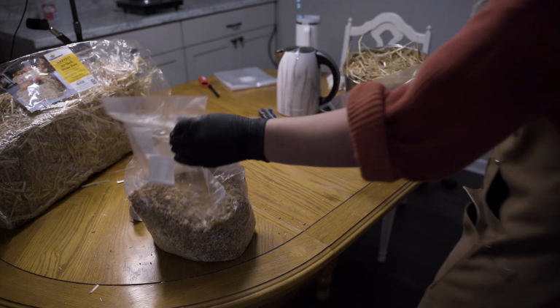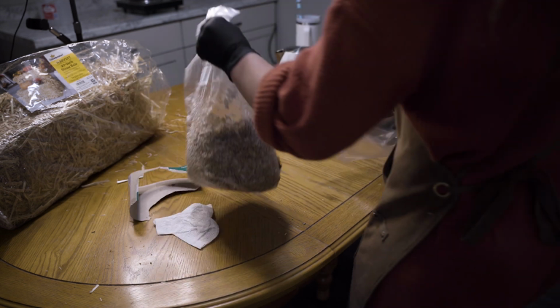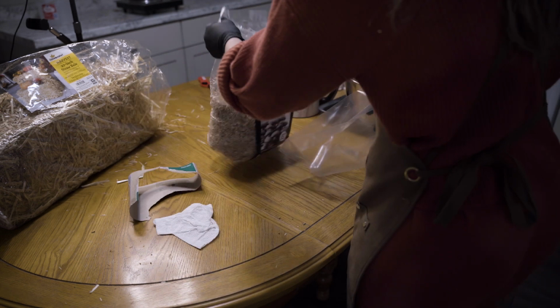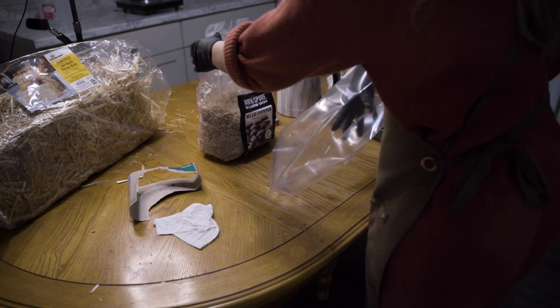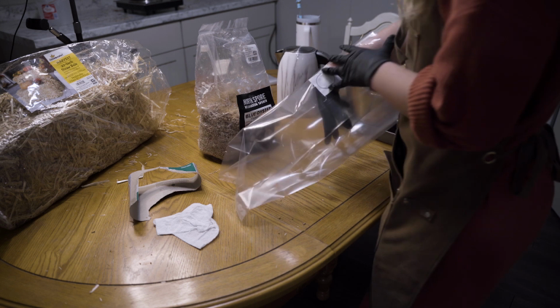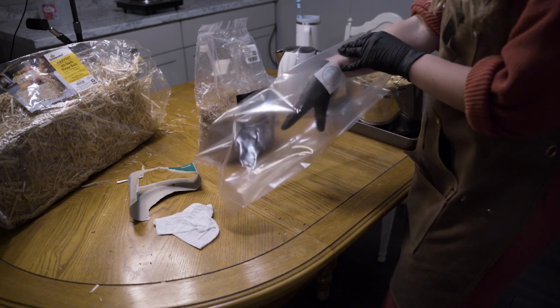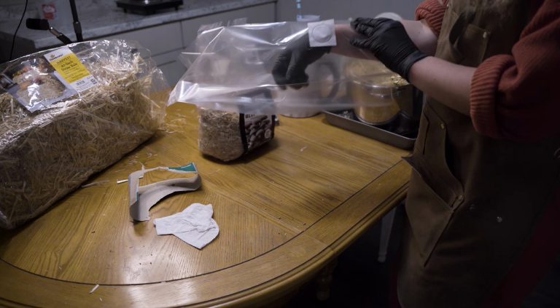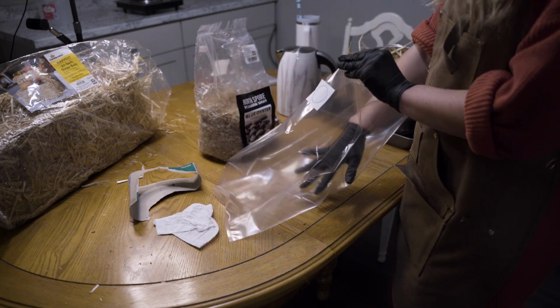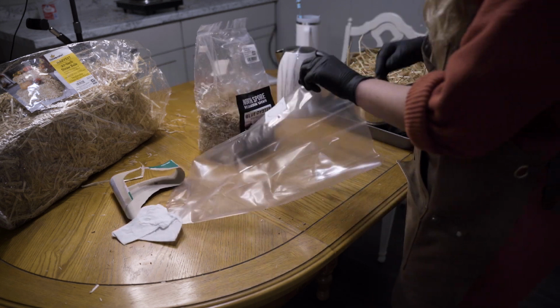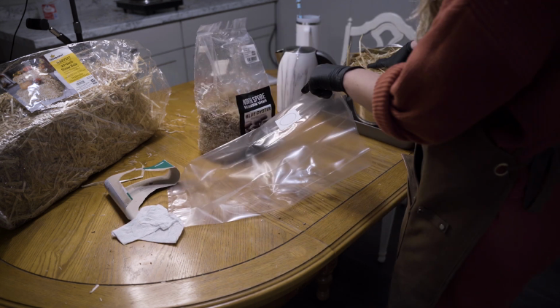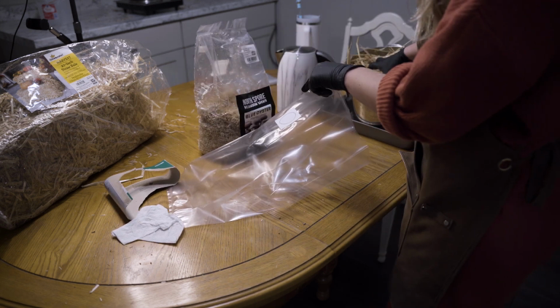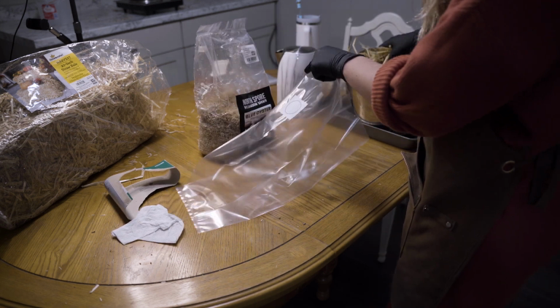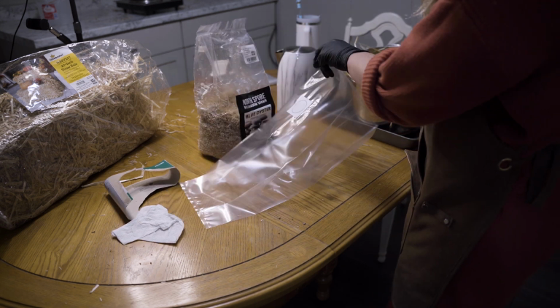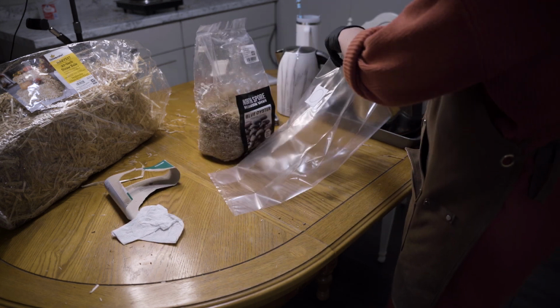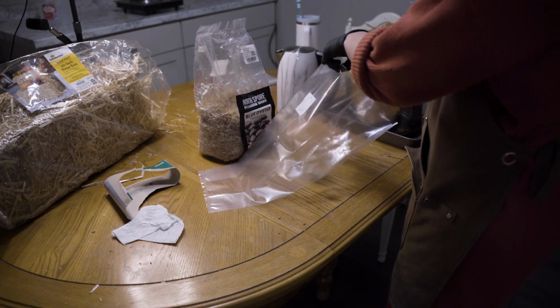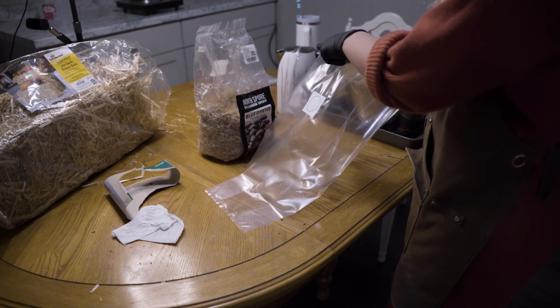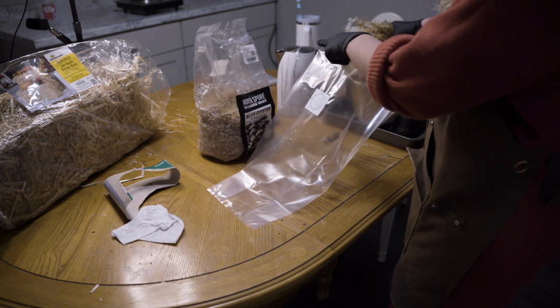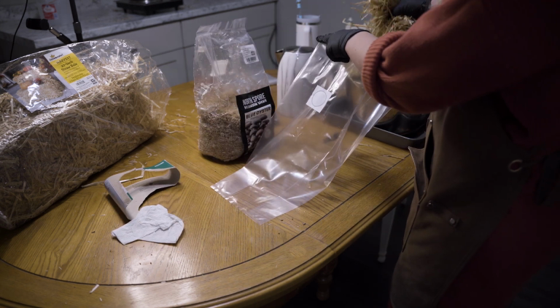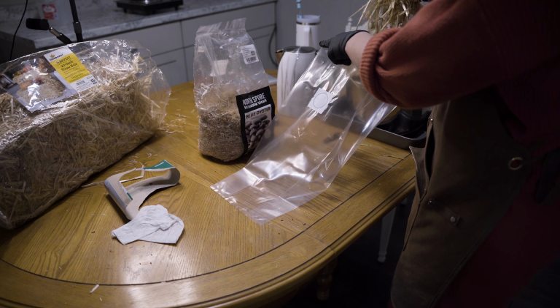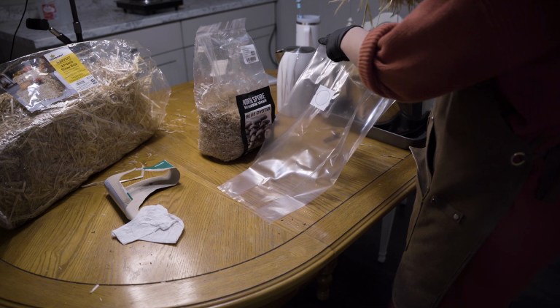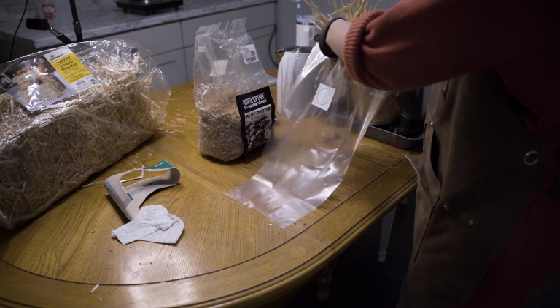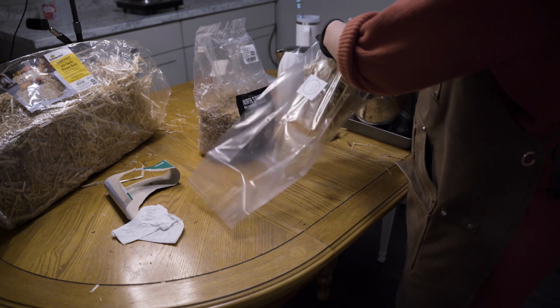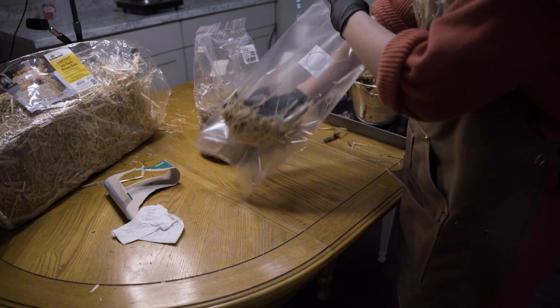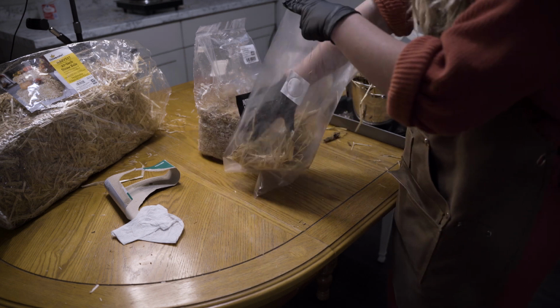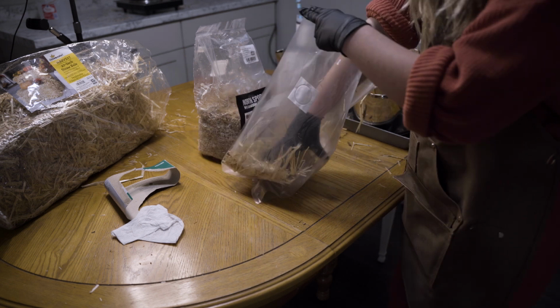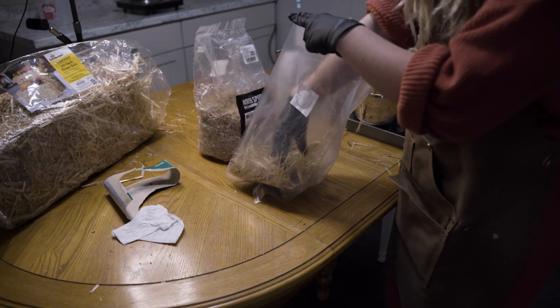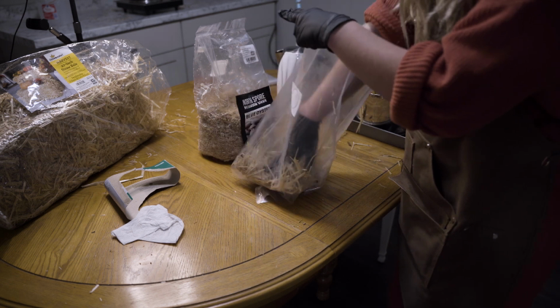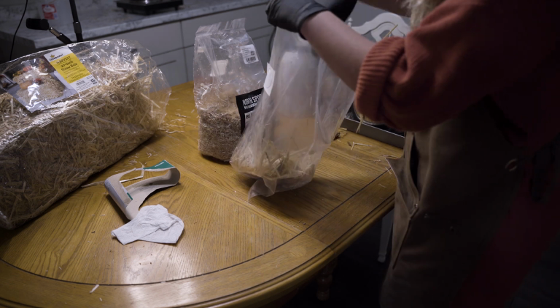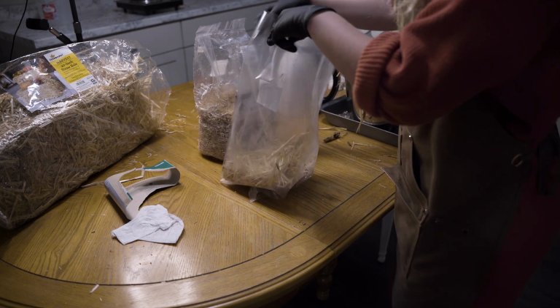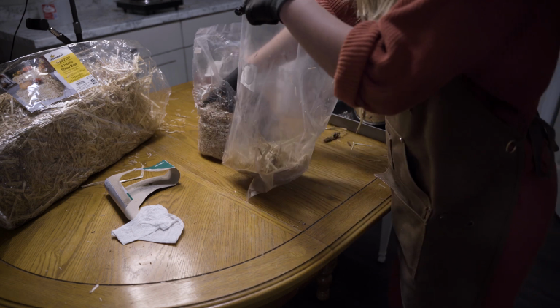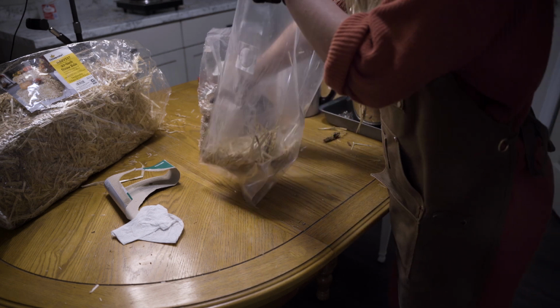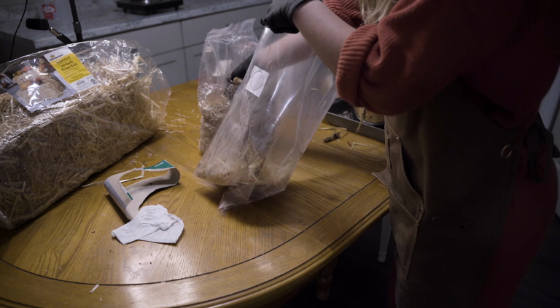Next I took the straw and layered it with the mushroom spawn — a layer of straw, then a layer of mushroom spawn, and just repeated that process until filling it up to the top, then rolled the top down and closed it off.